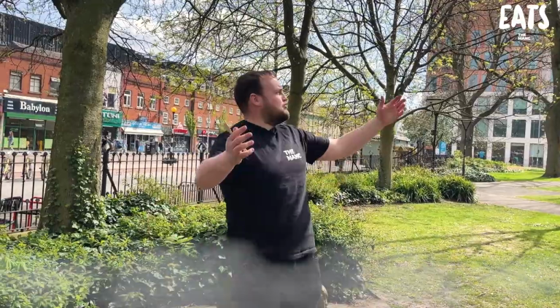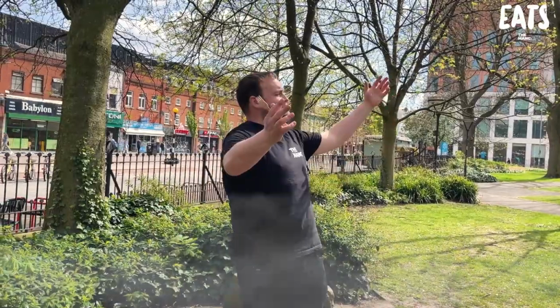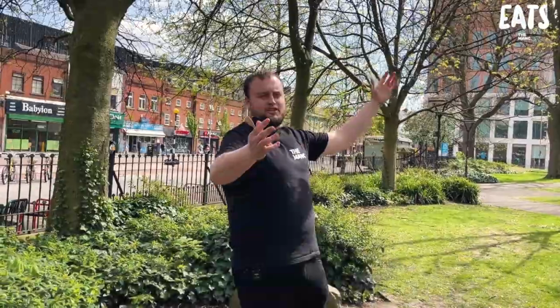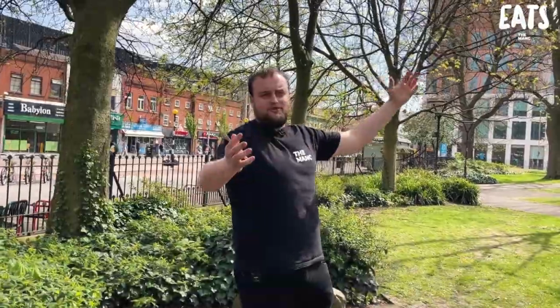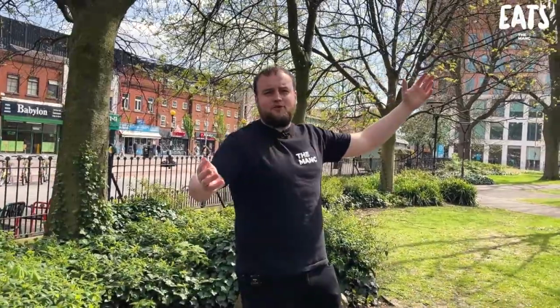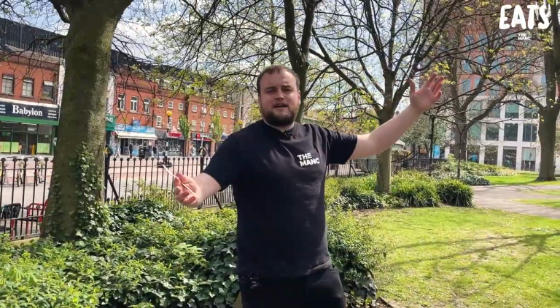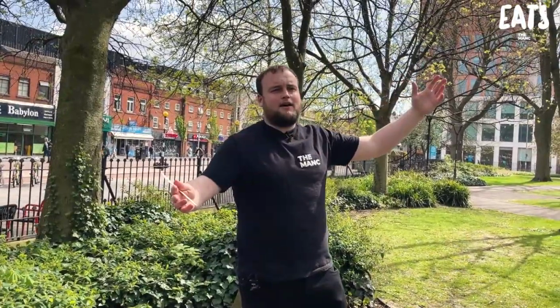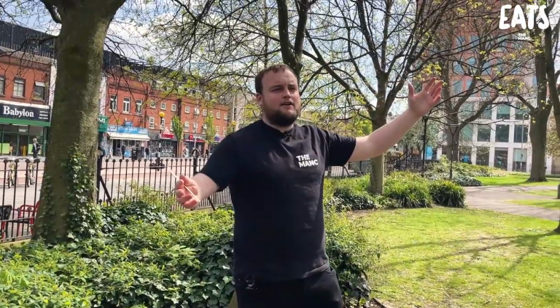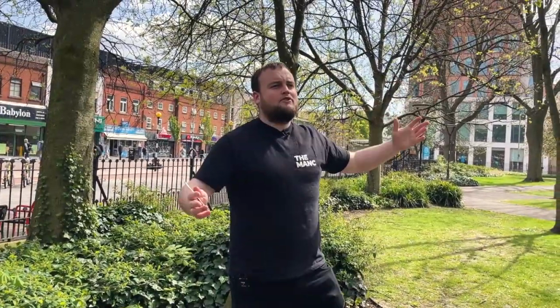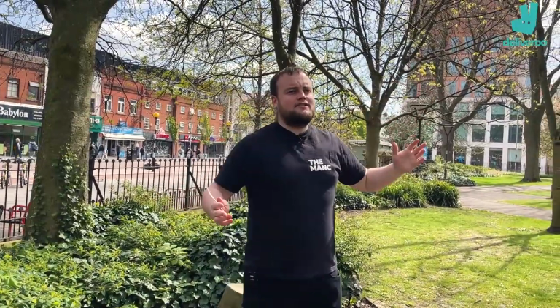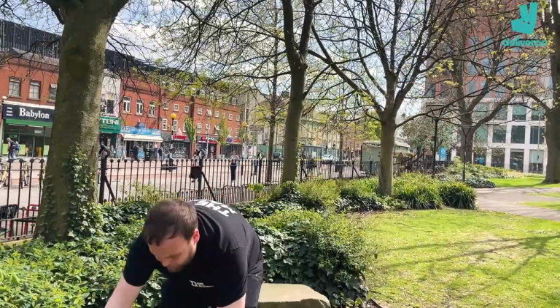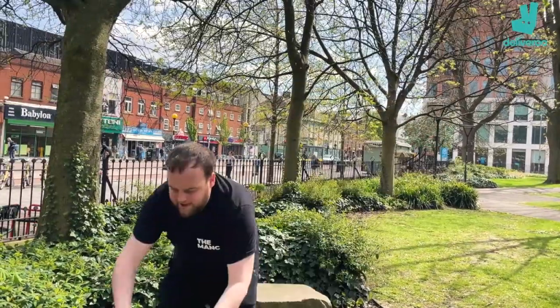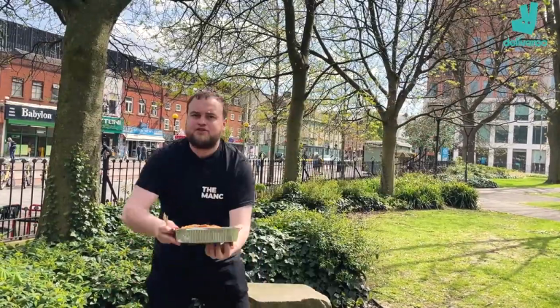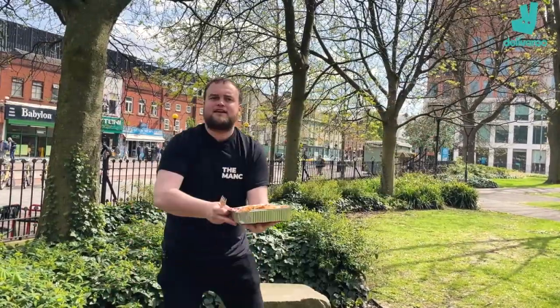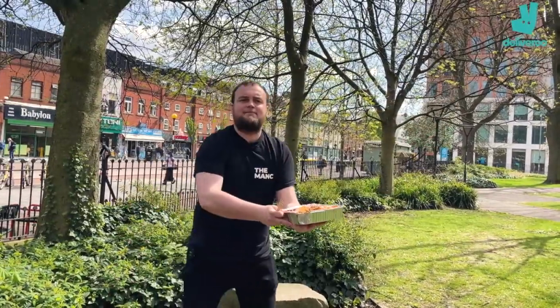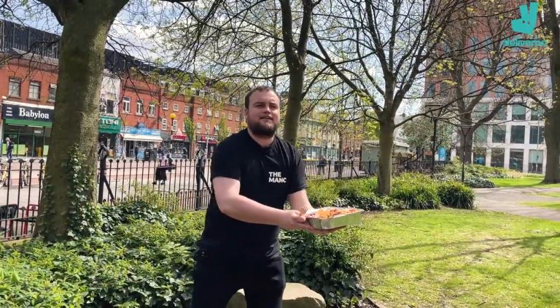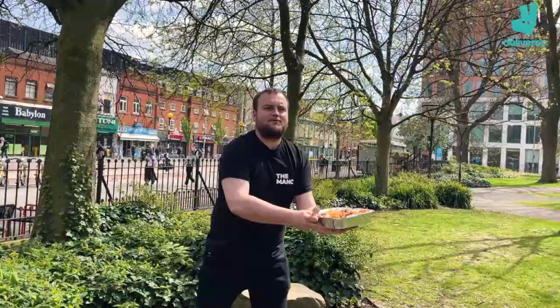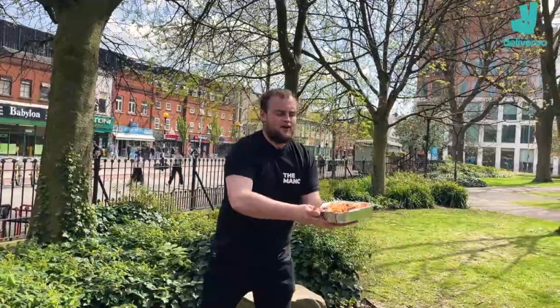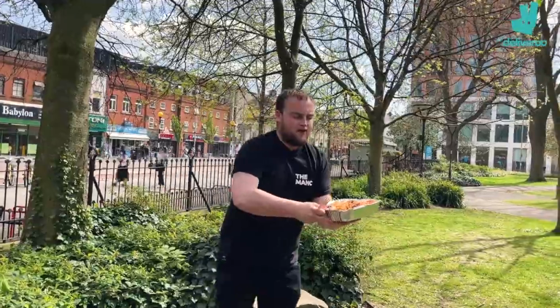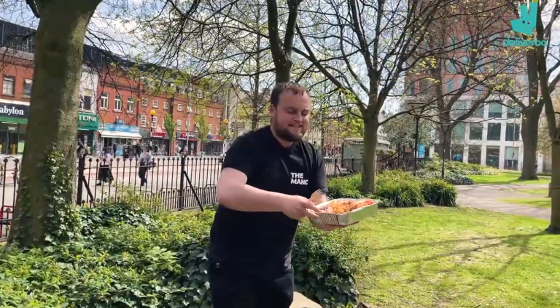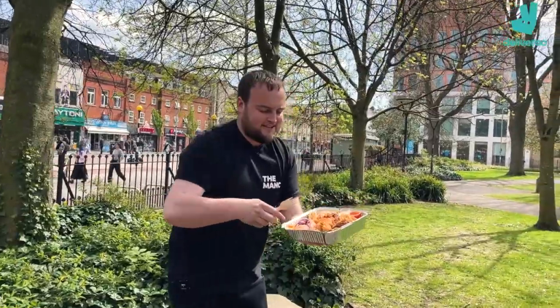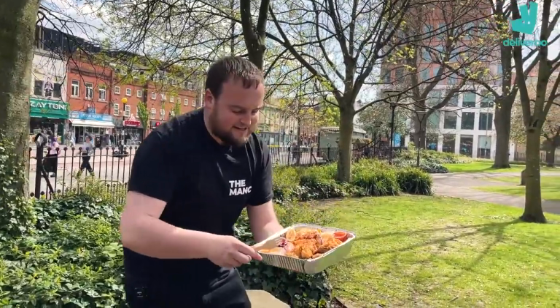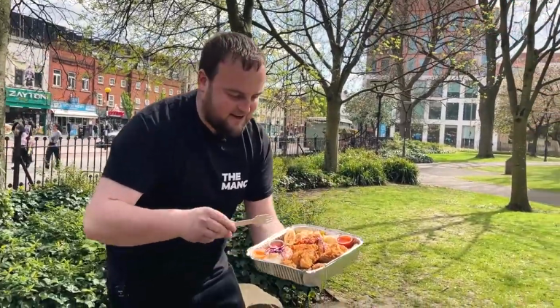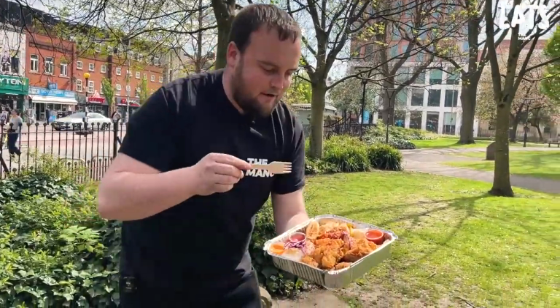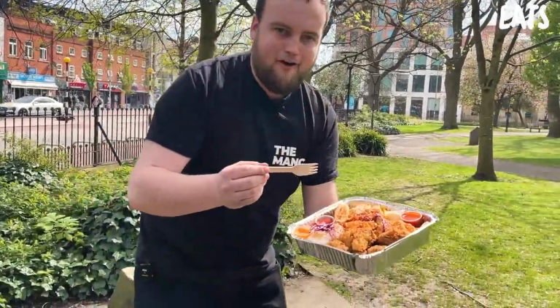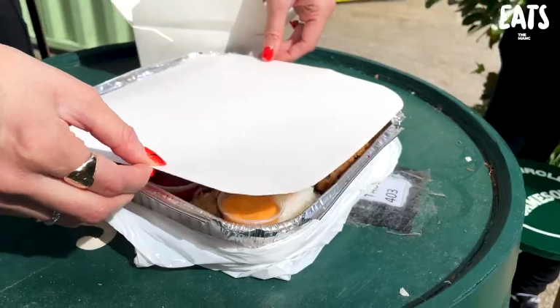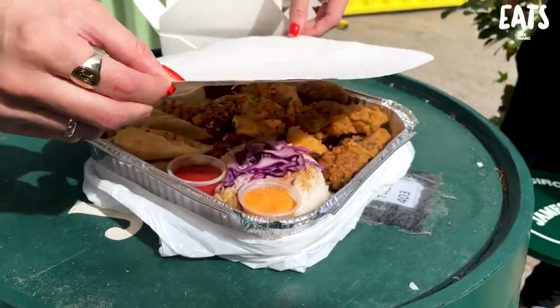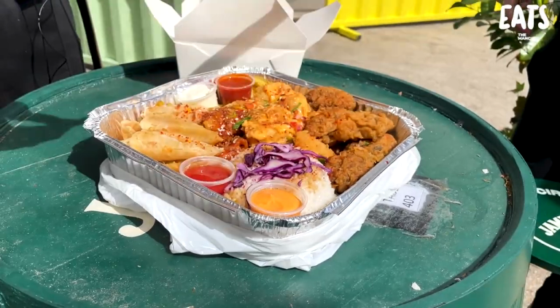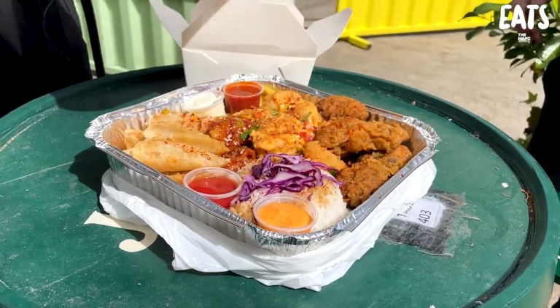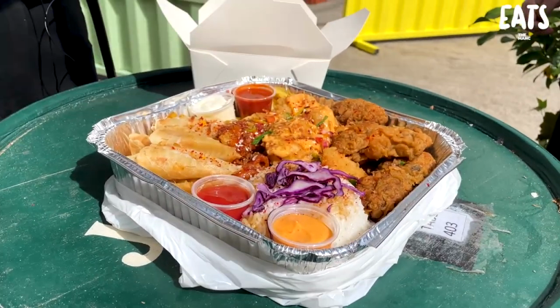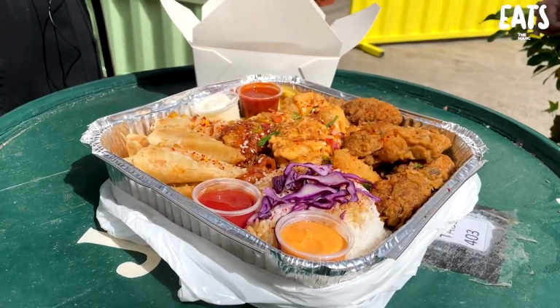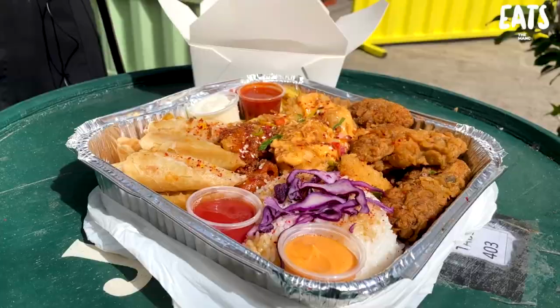Gorgeous day in Manchester, so we thought we'd see it in the park. No rain today, Joe. No rain today. We've got a picnic with a twist, I'd say, Bec, haven't we? What is this twist? We are salt and peppering it up today.